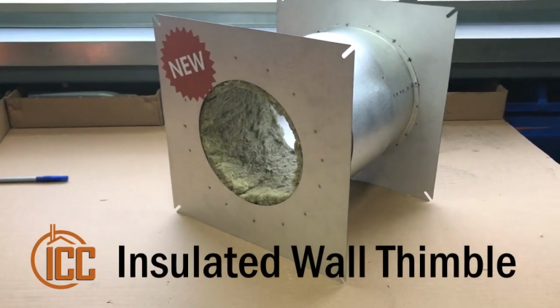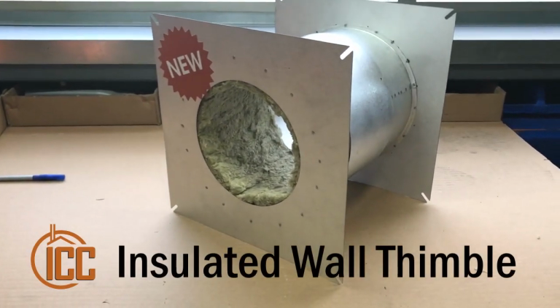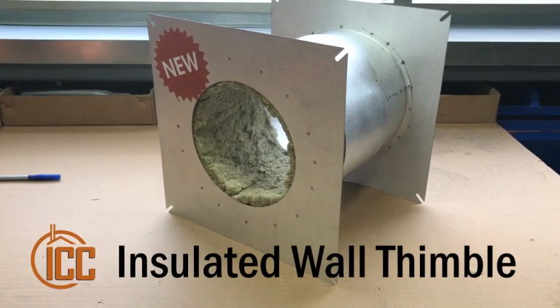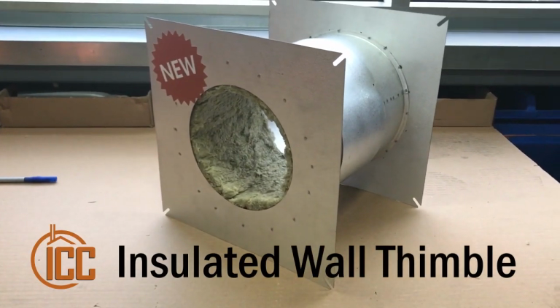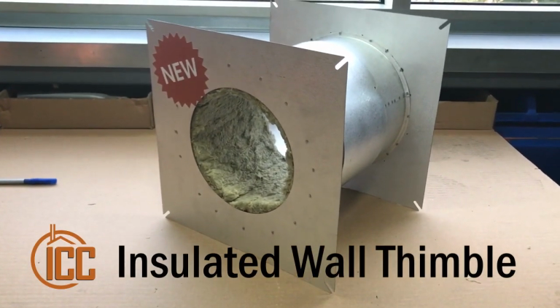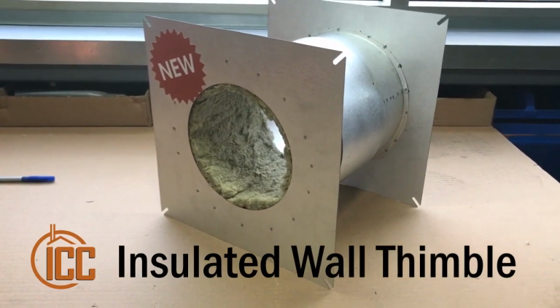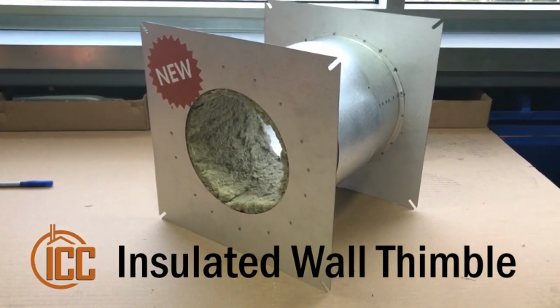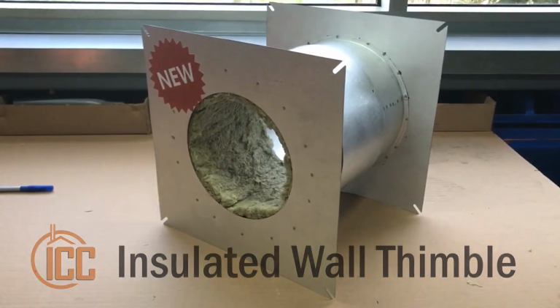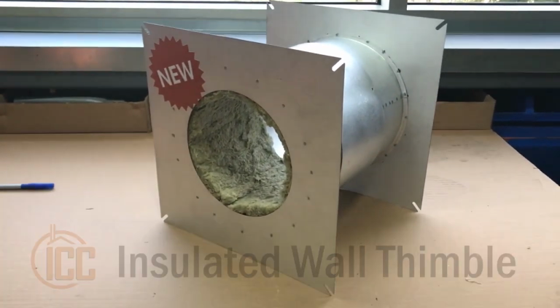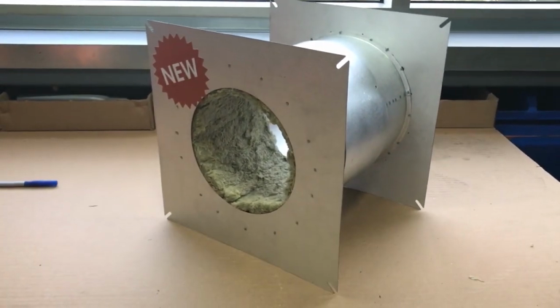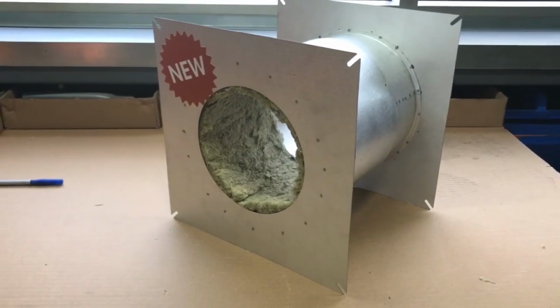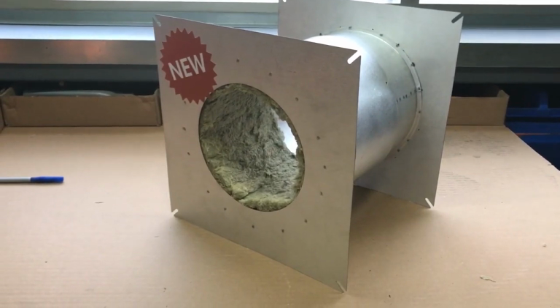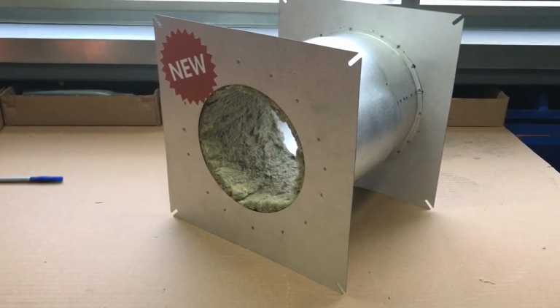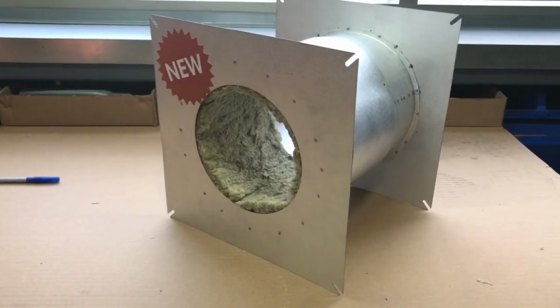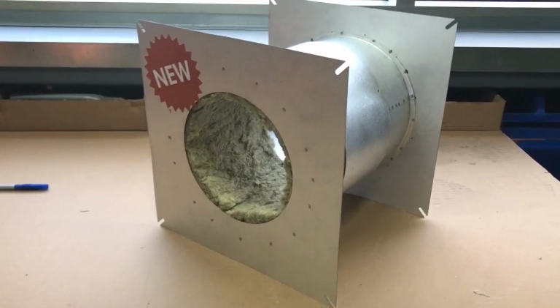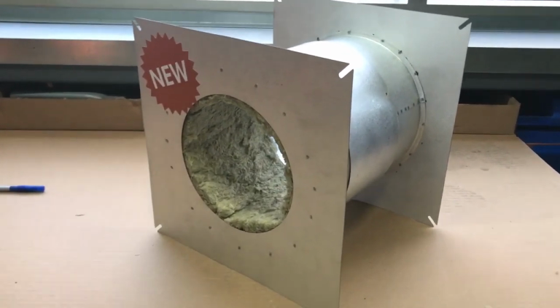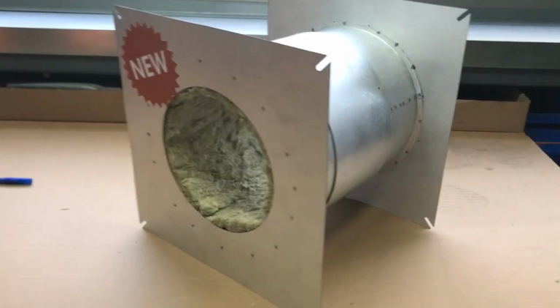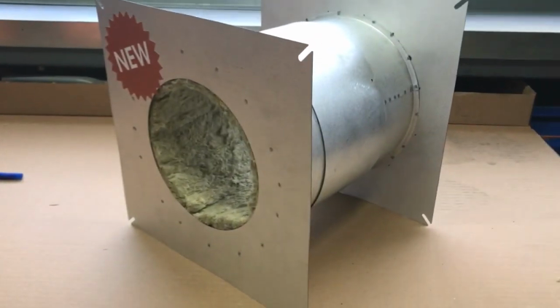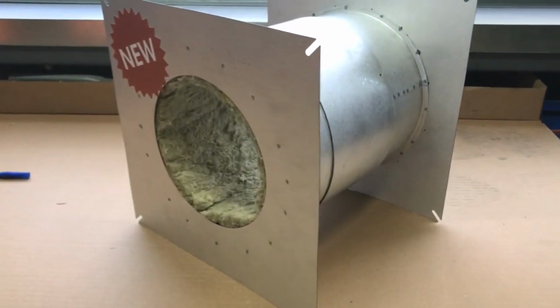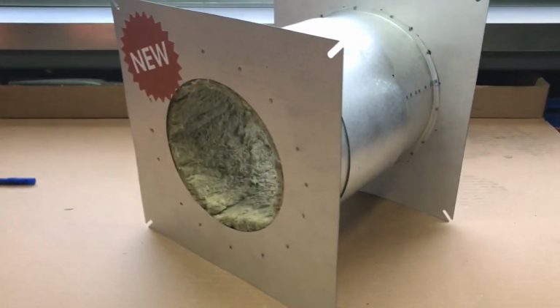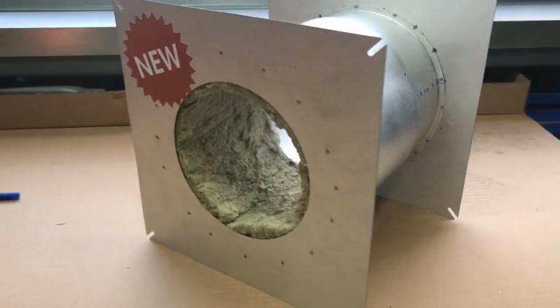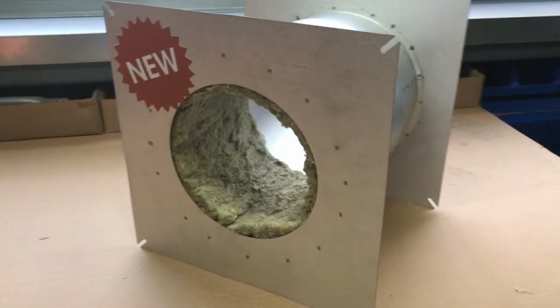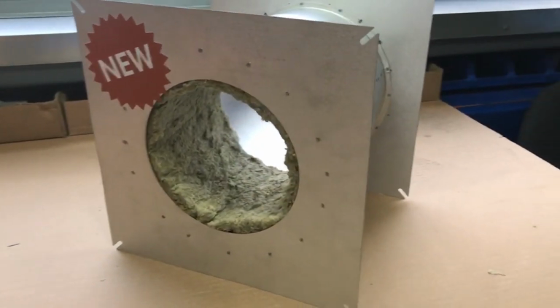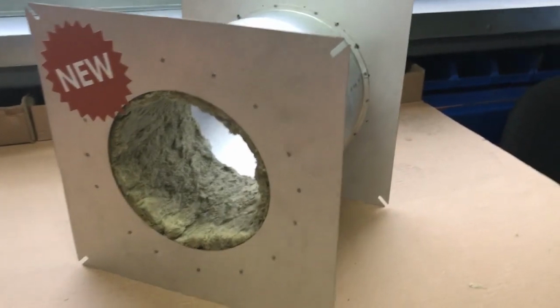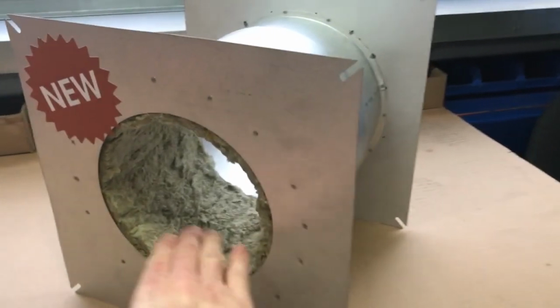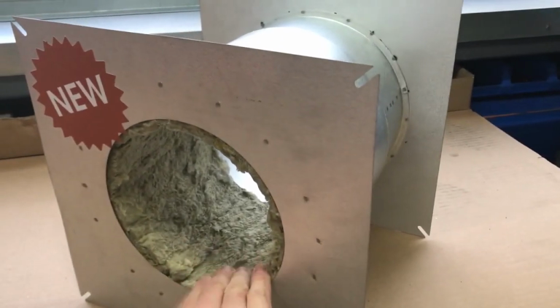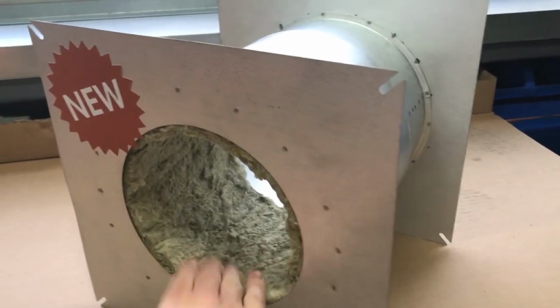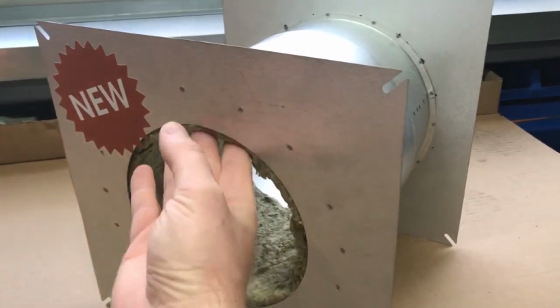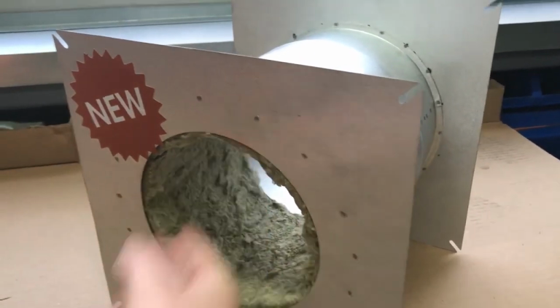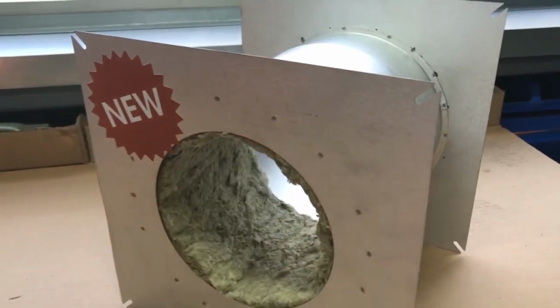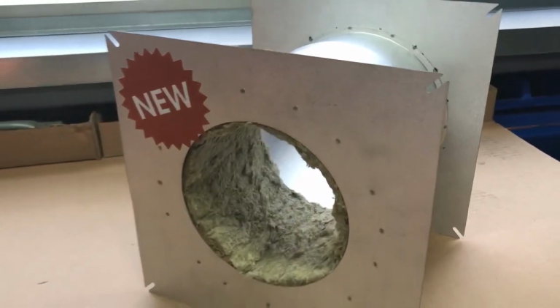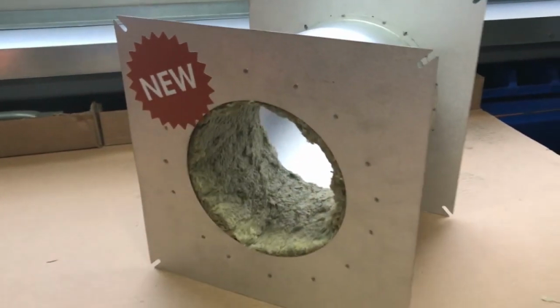Hi, this is Dan from ICC Chimney. Today I'm in the ICC lab looking at parts from HPB Expo. Here we have our insulated wall thimble for direct vent. You can see the insulation here — that's there to keep the customer's home nice and warm.